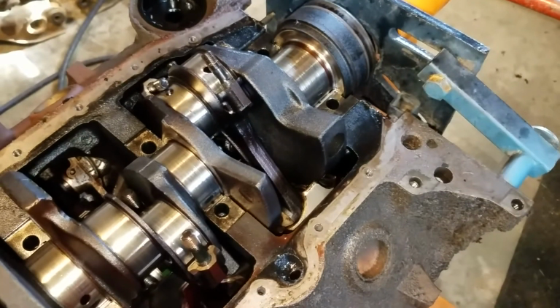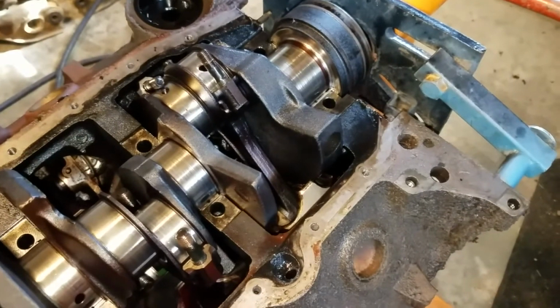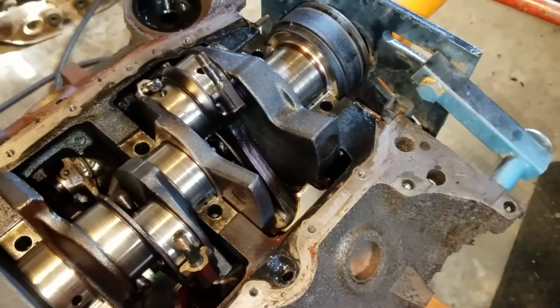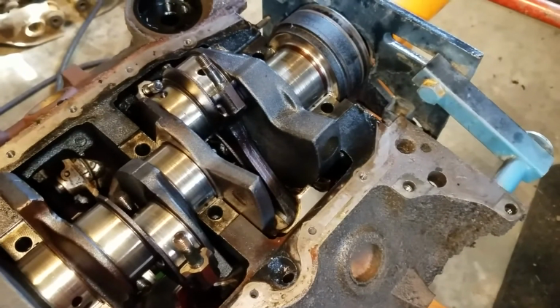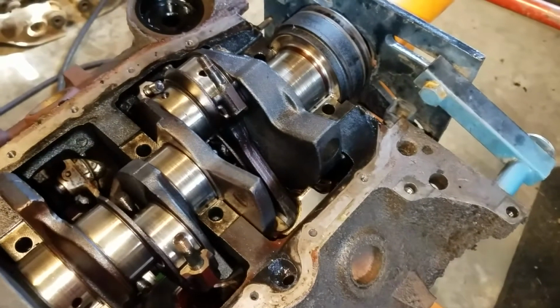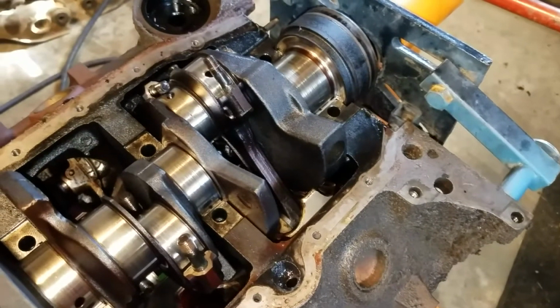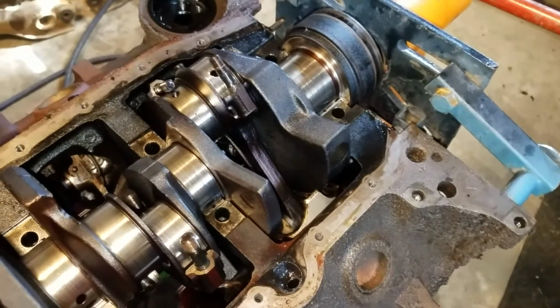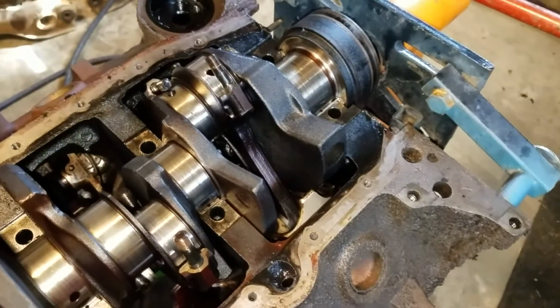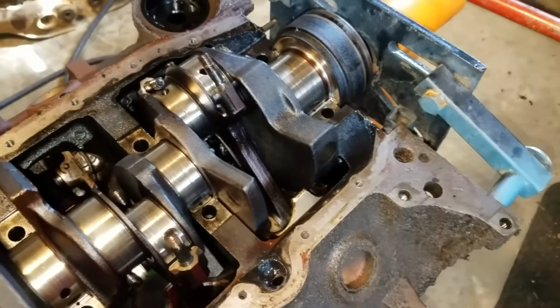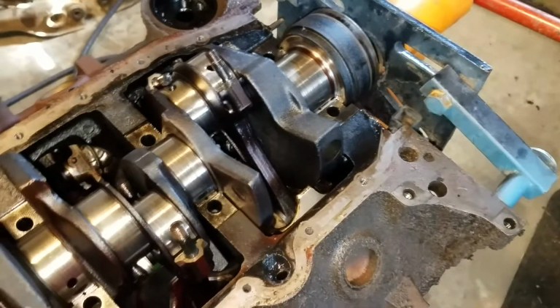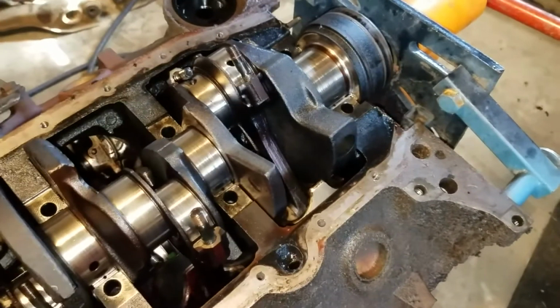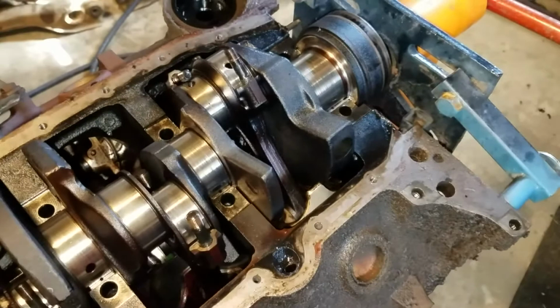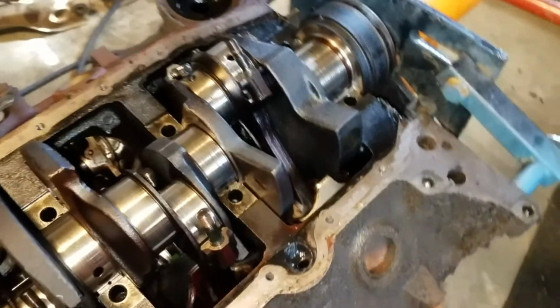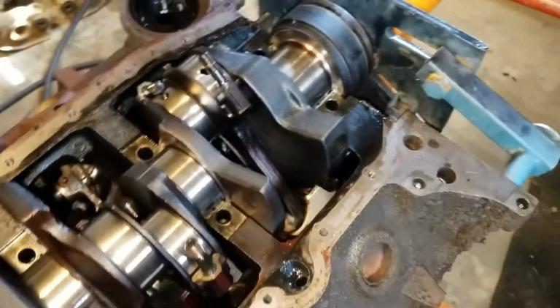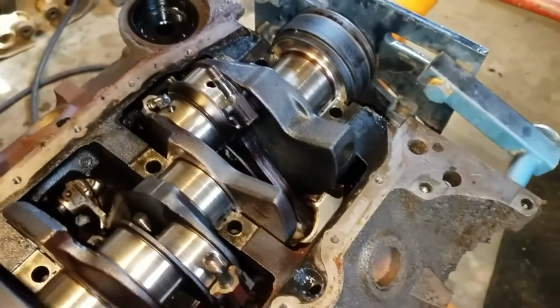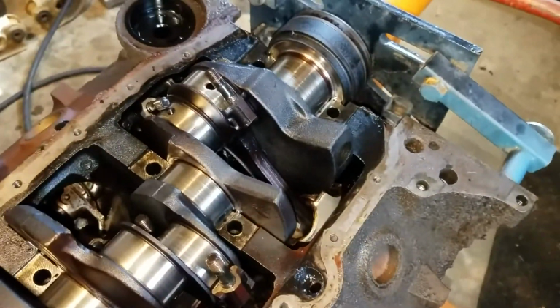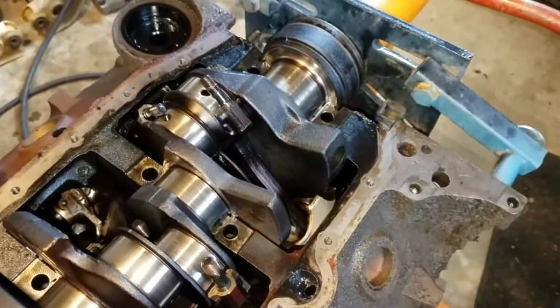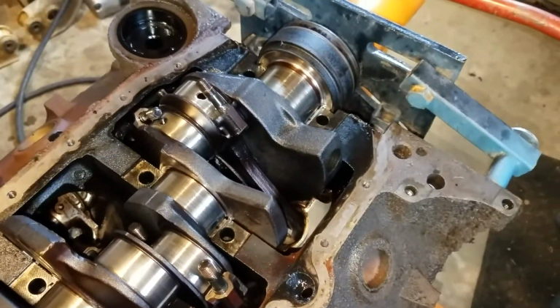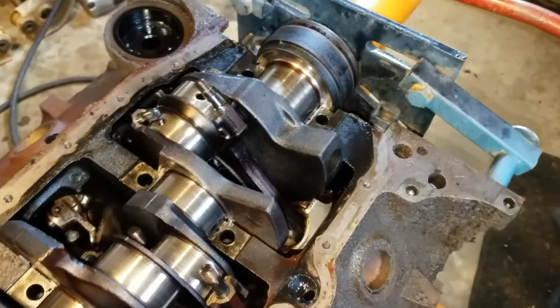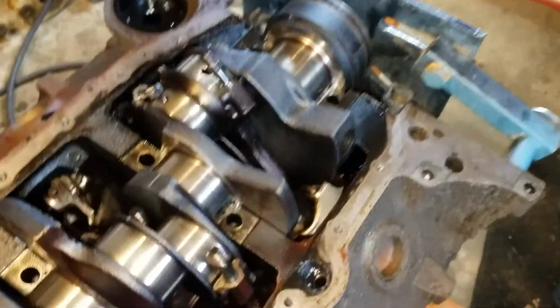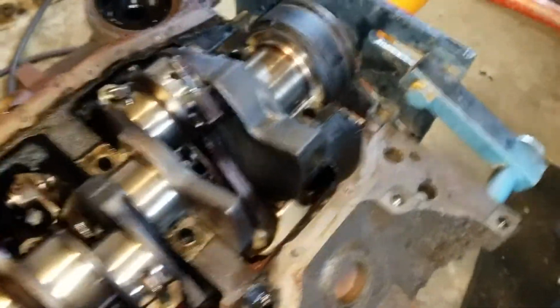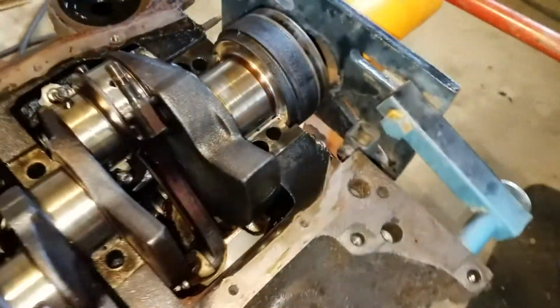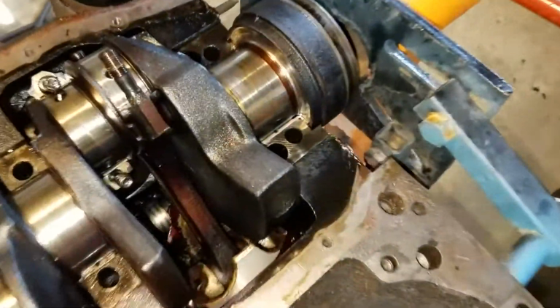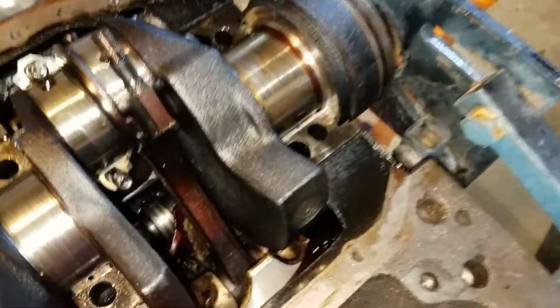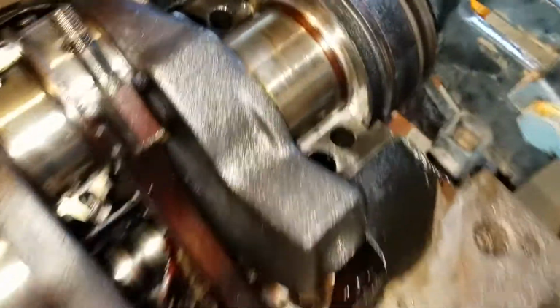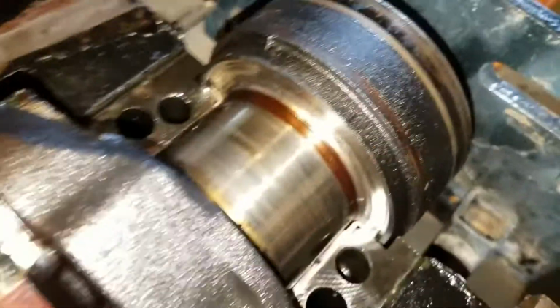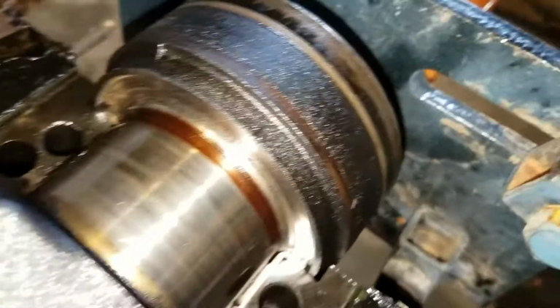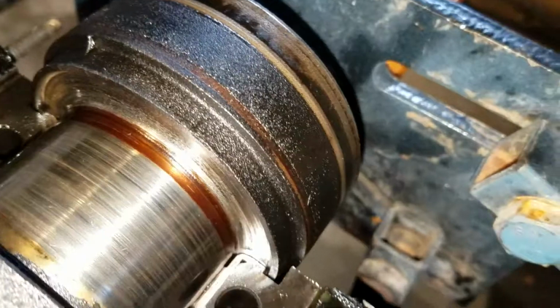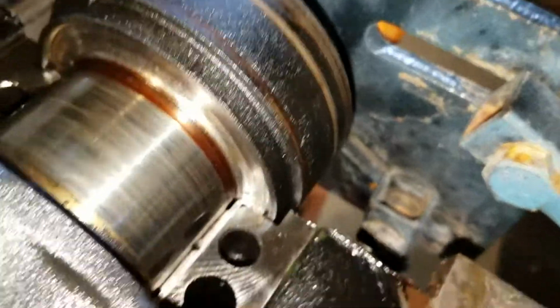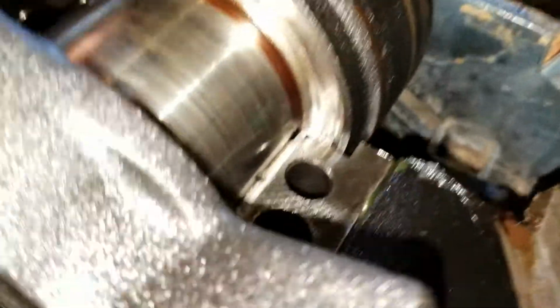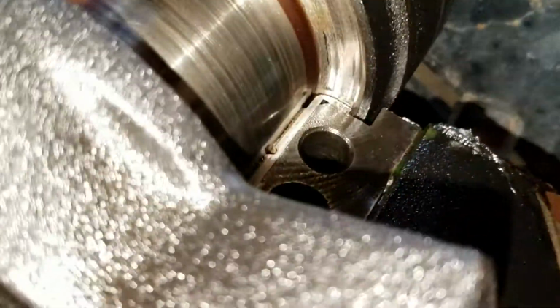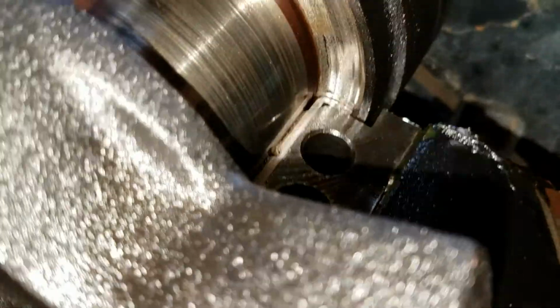This is just something for reference about the thrust bearing settings and the crank thrust. This was a stick shift truck, and you'll notice back here you can see it's grooved out right in here.